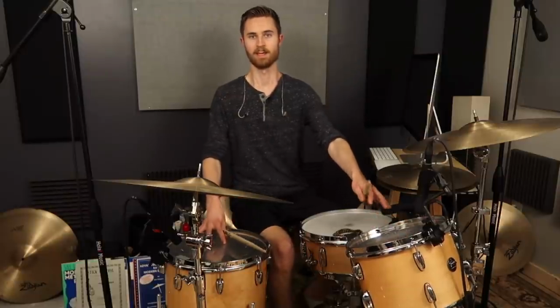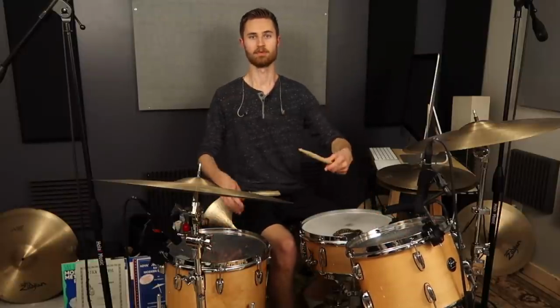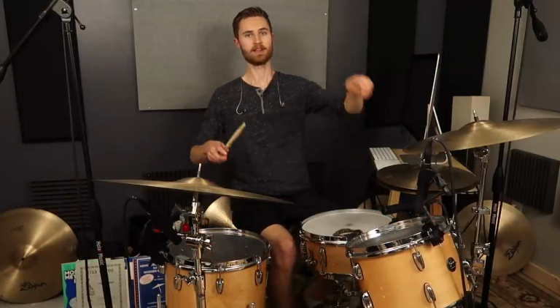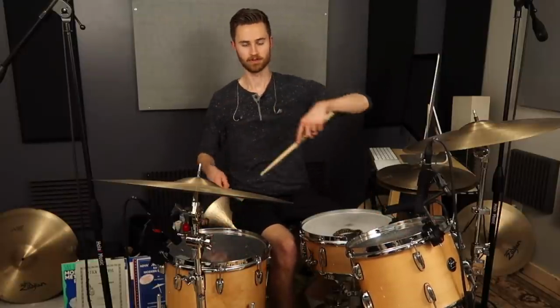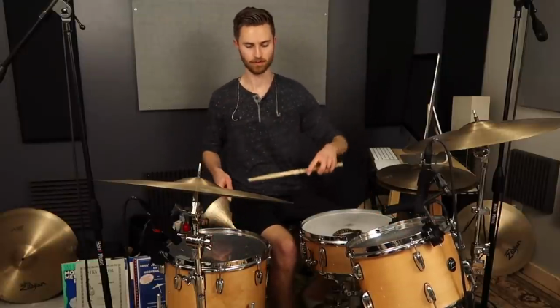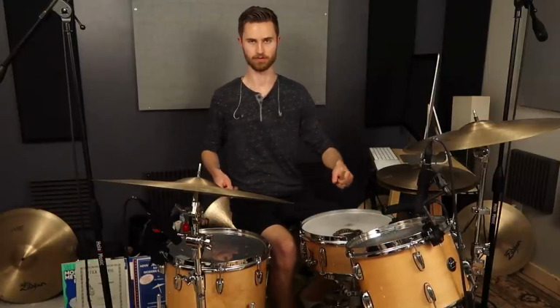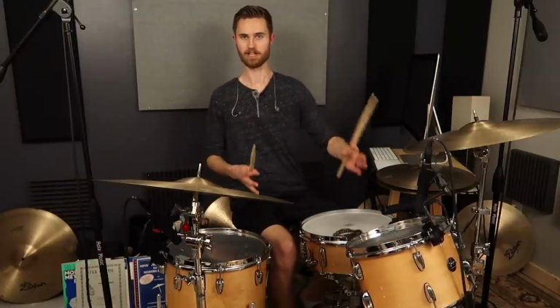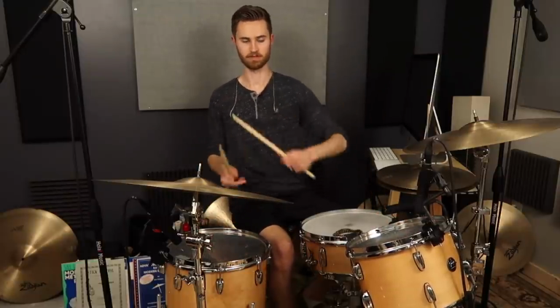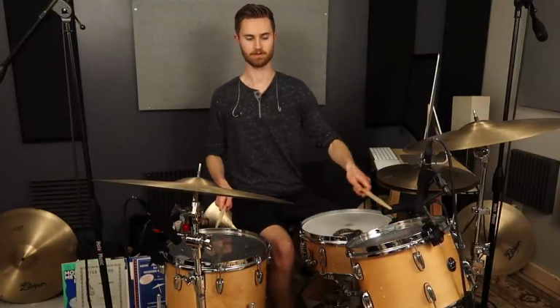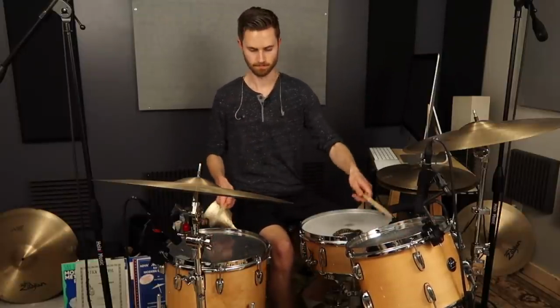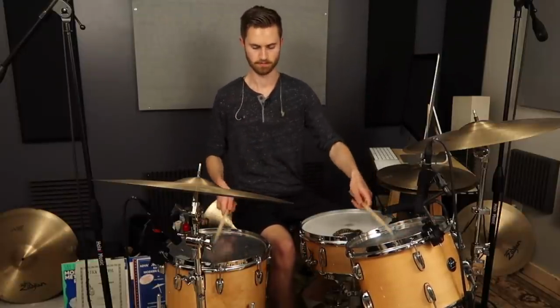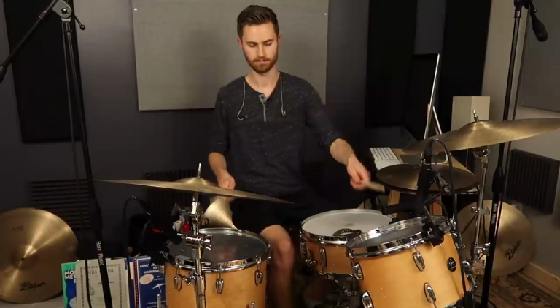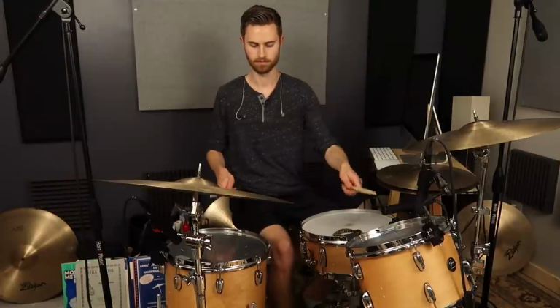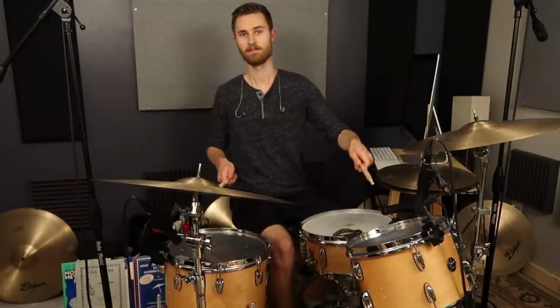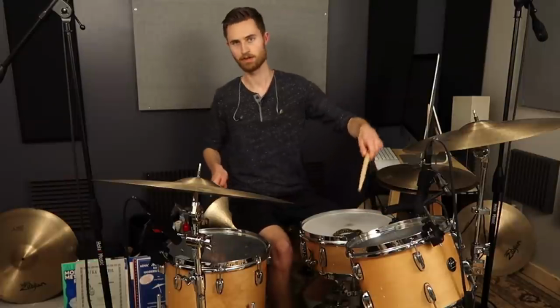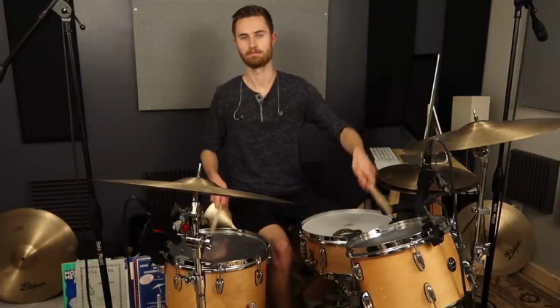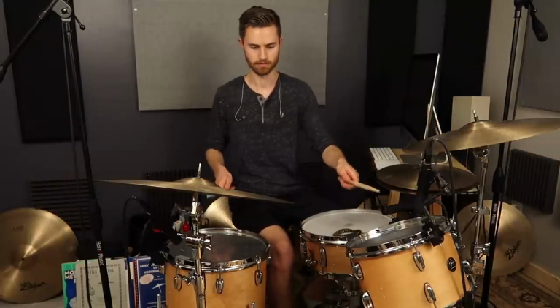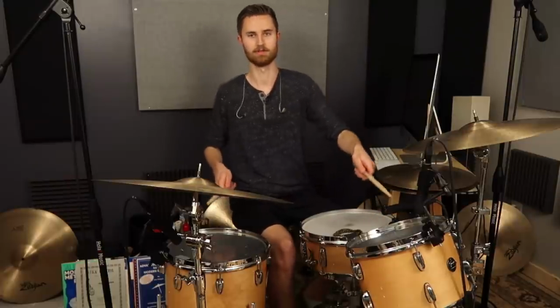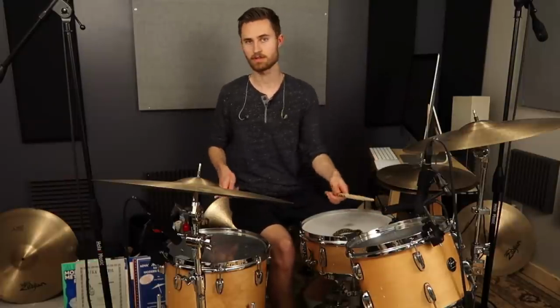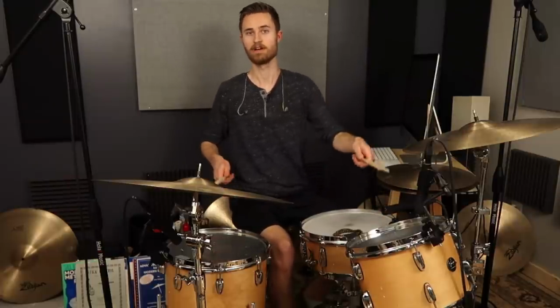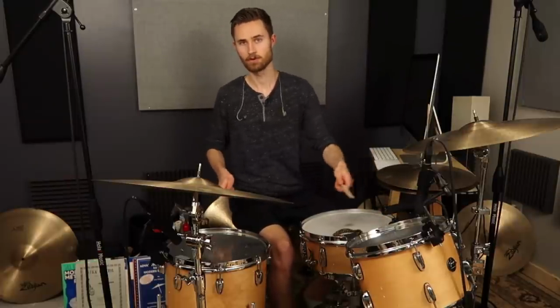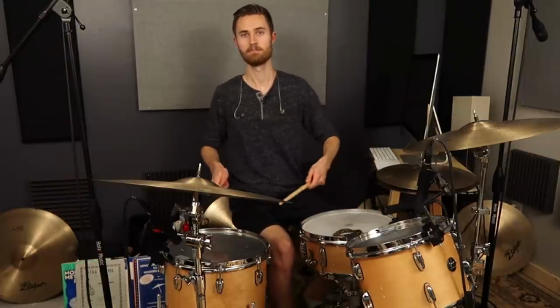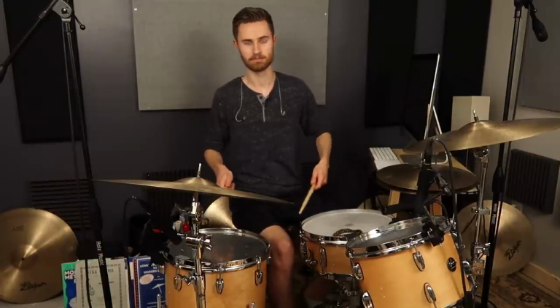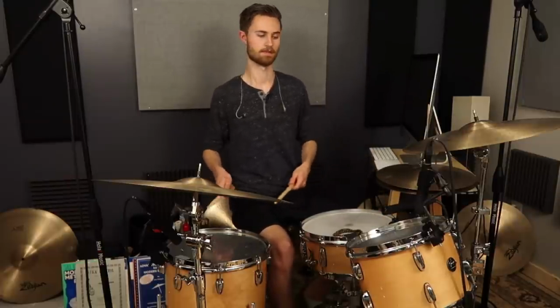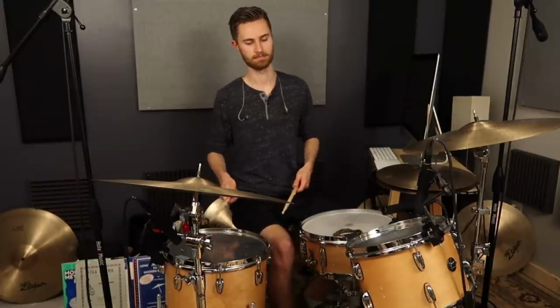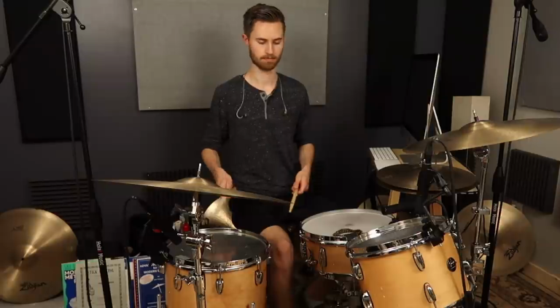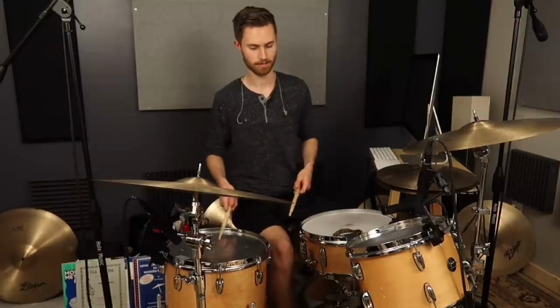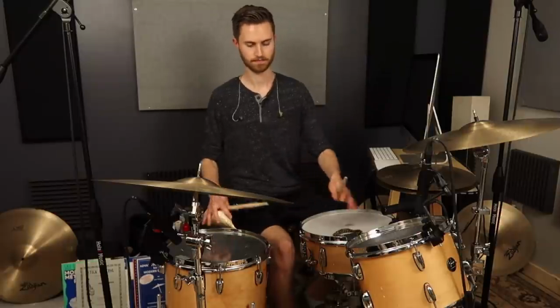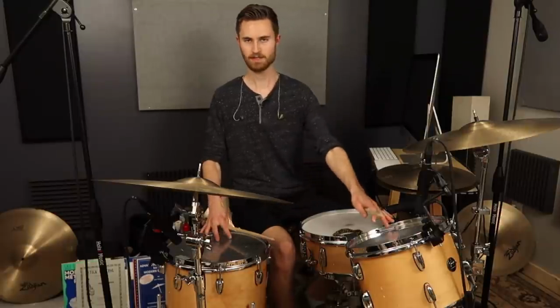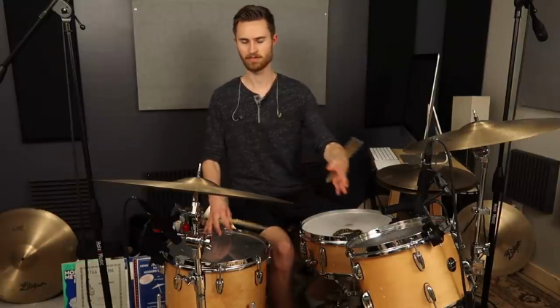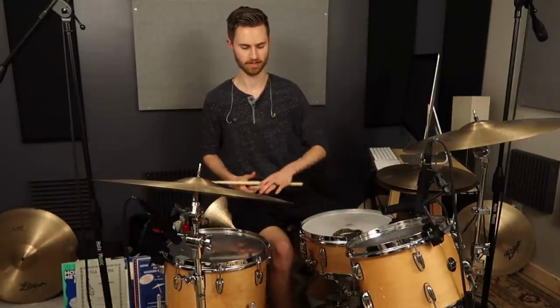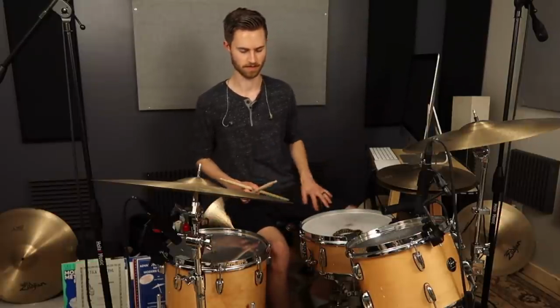And then when we apply that to a four-four groove where it ends on beat four: 1, 2, 3, 4. You can definitely hear the difference there.